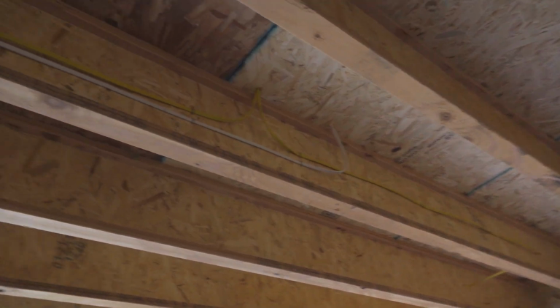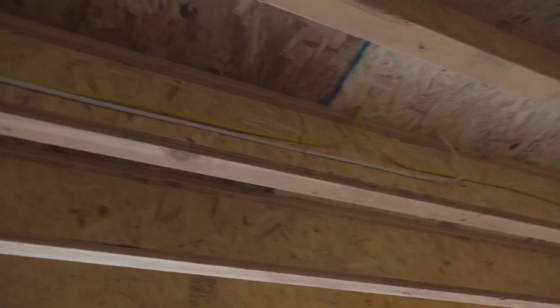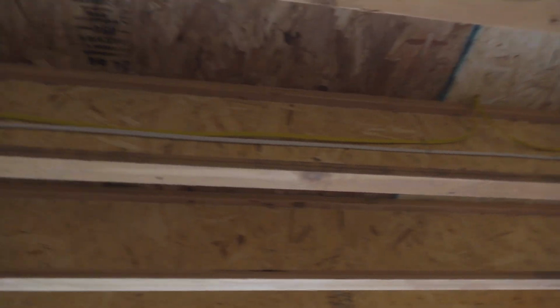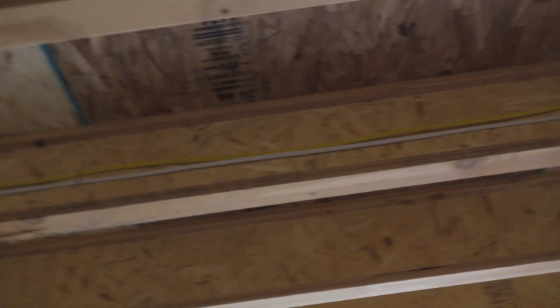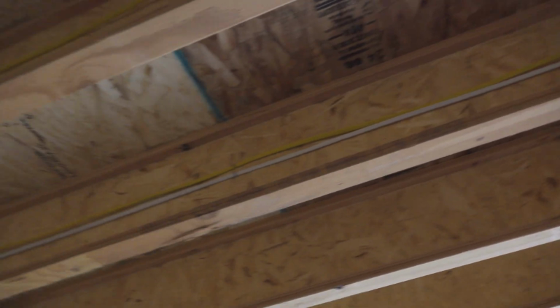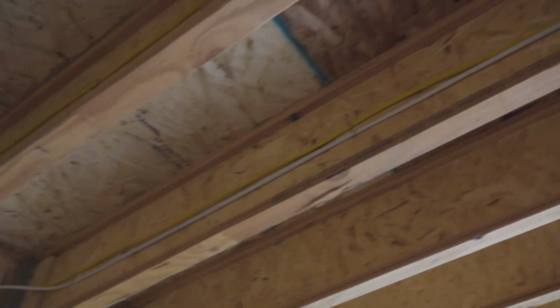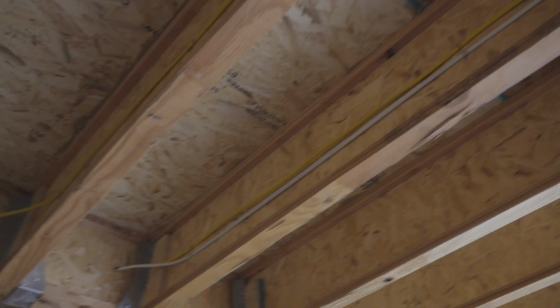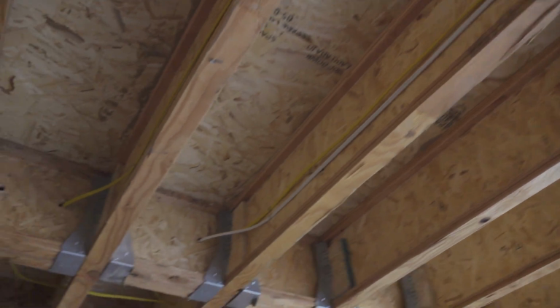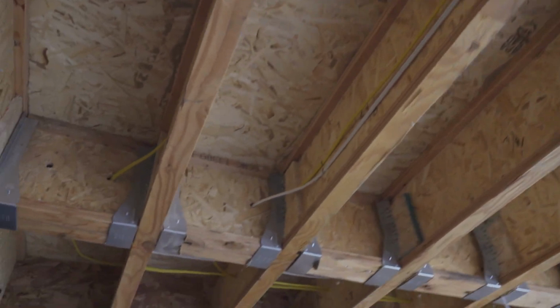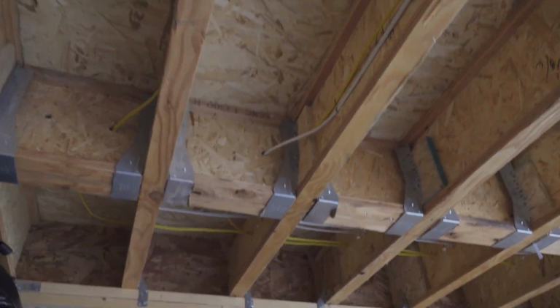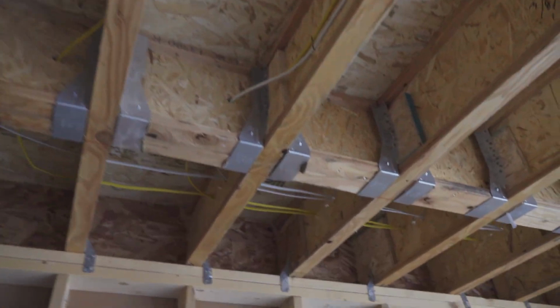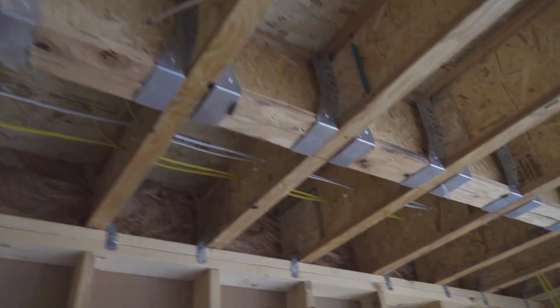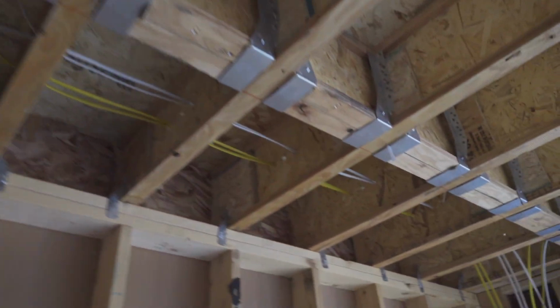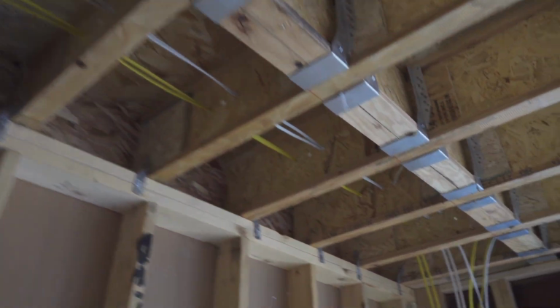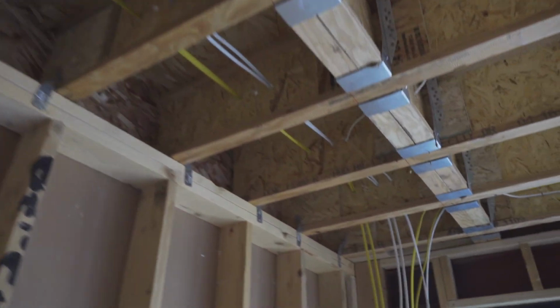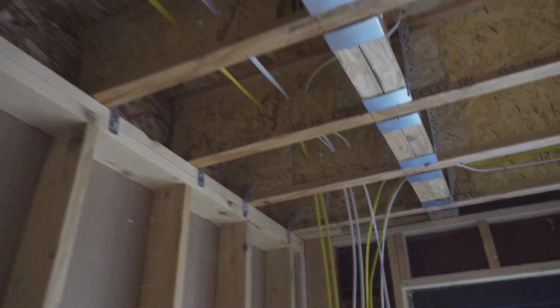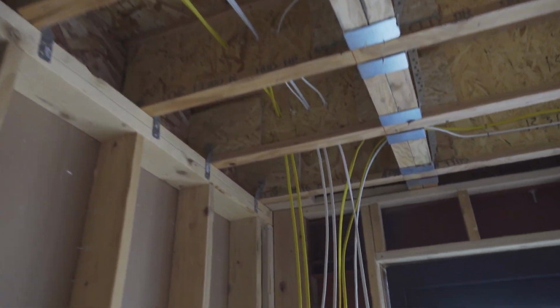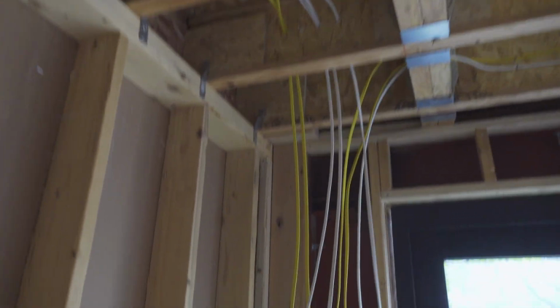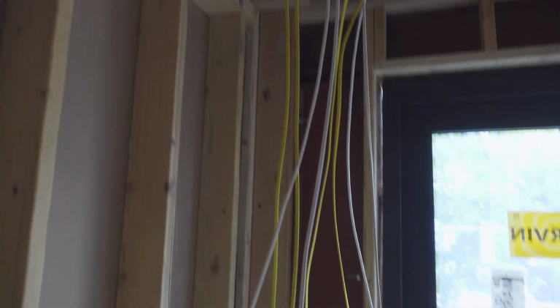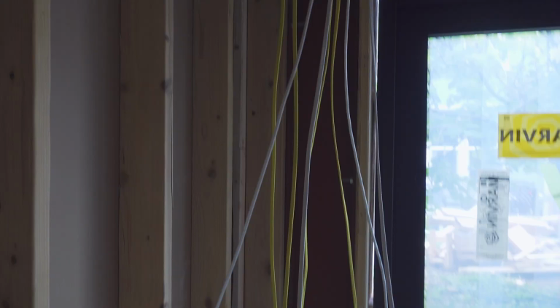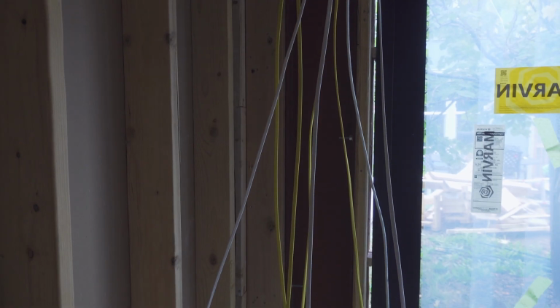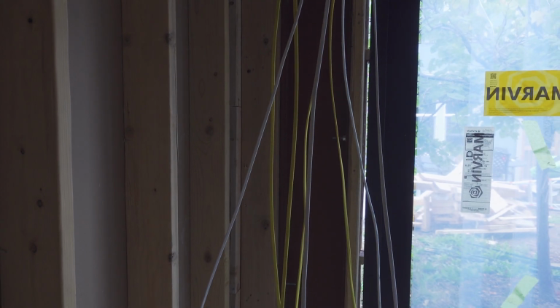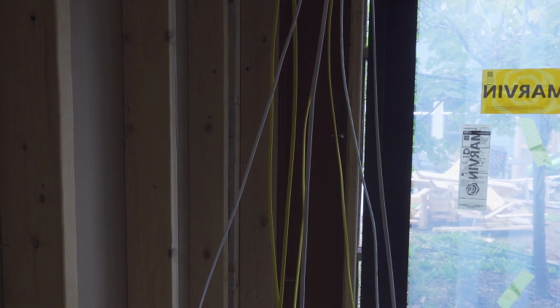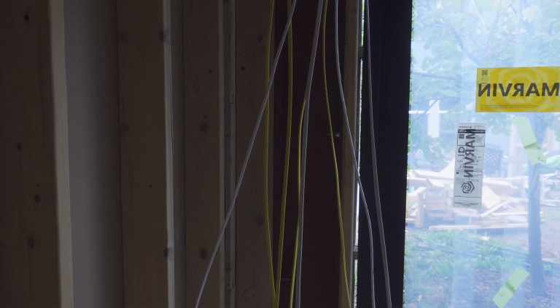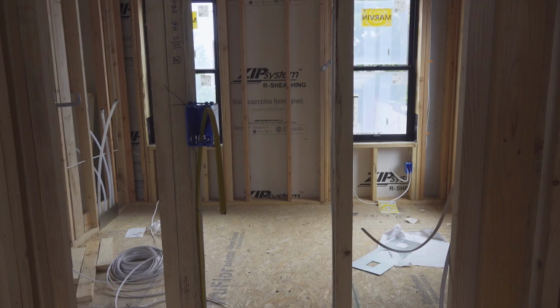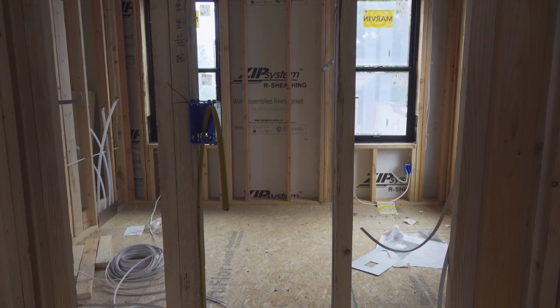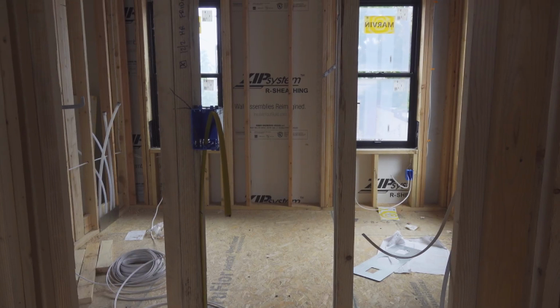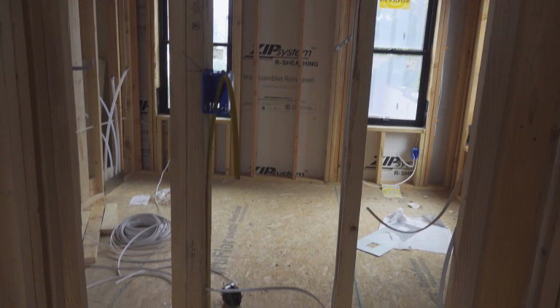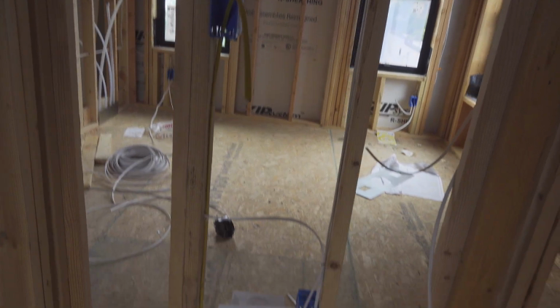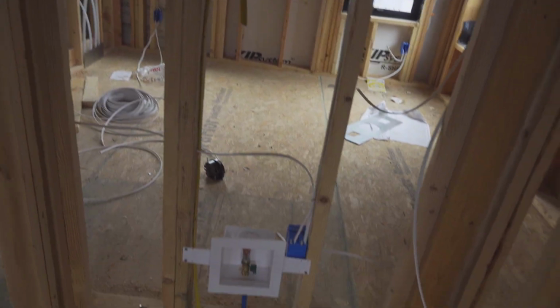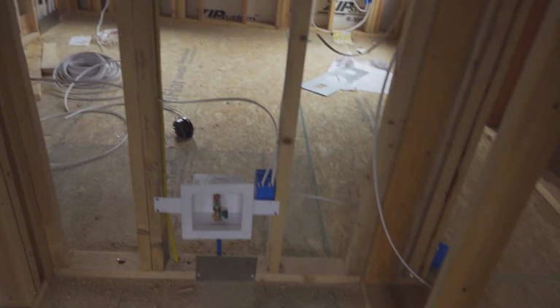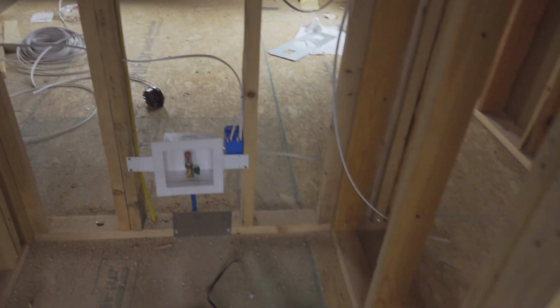You can see they're pulling the lines all to the northeast corner of the ADU. We're going to have our panel installed here on the interior wall.